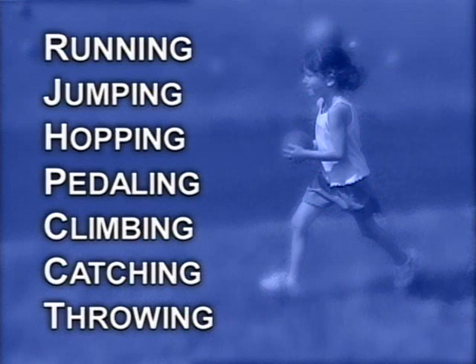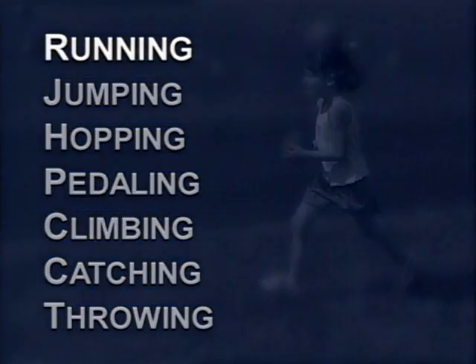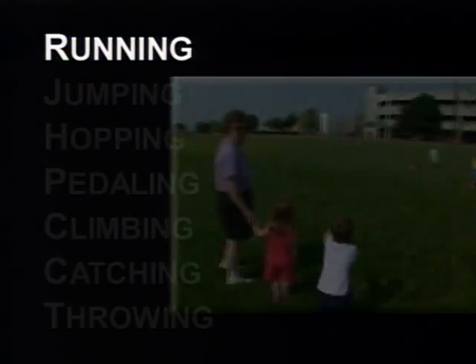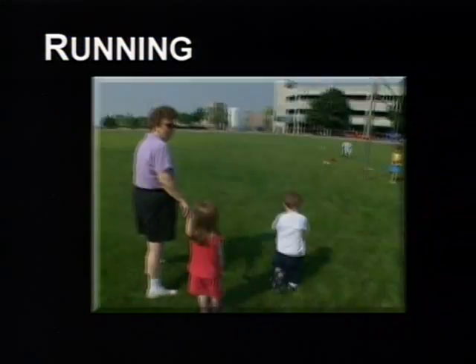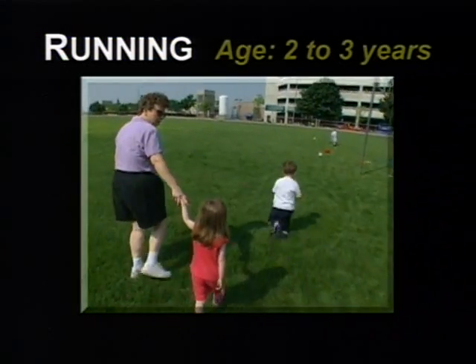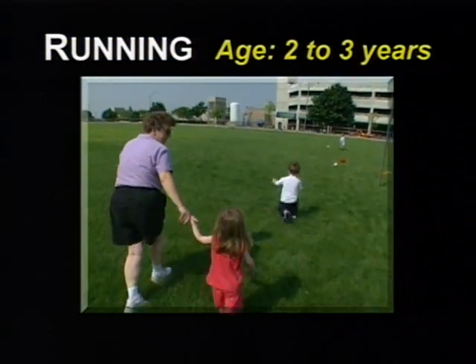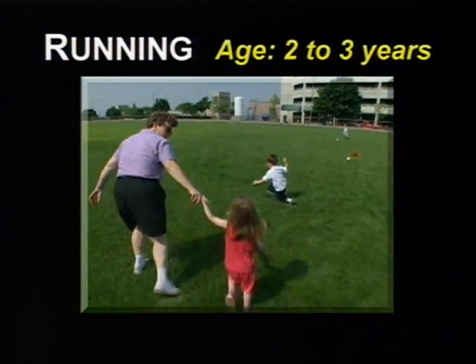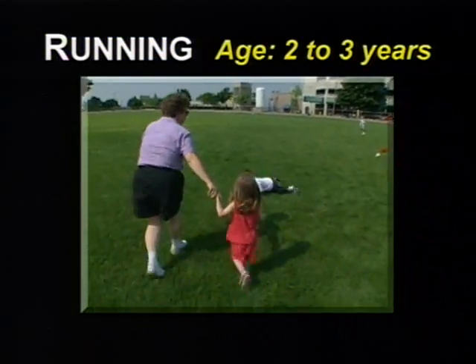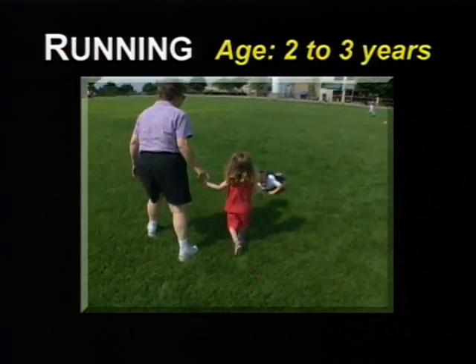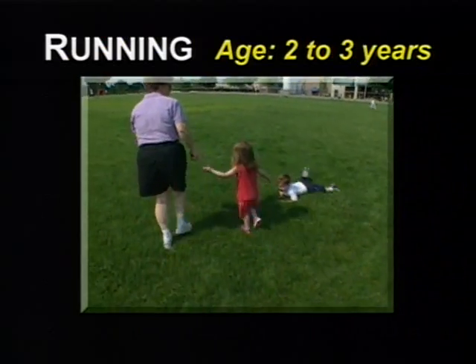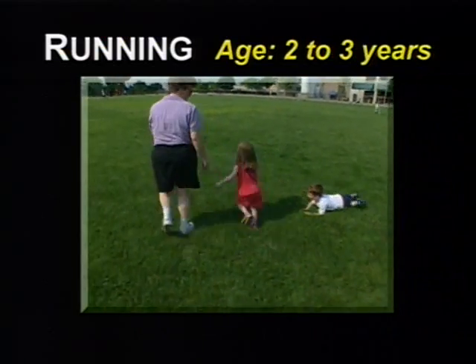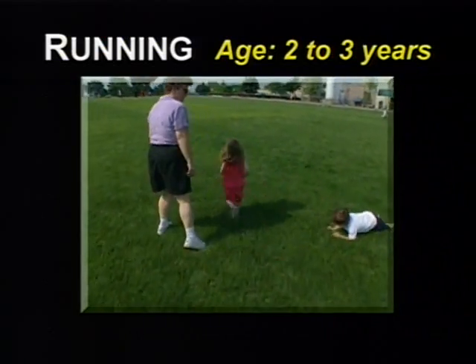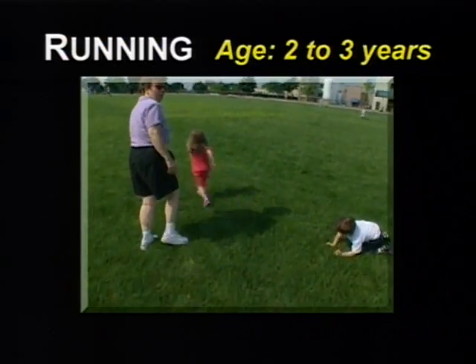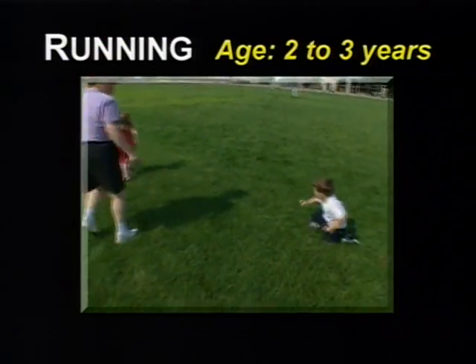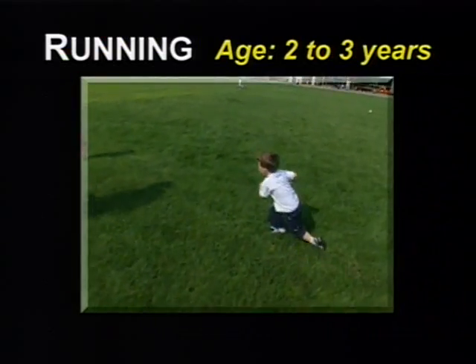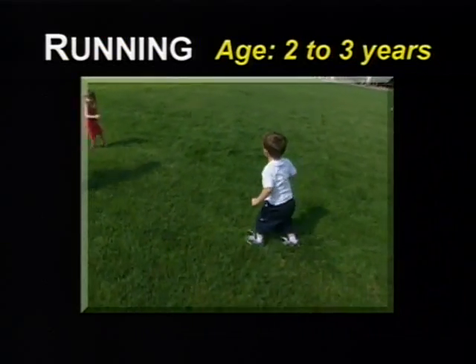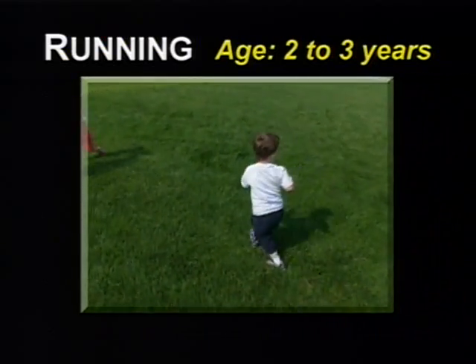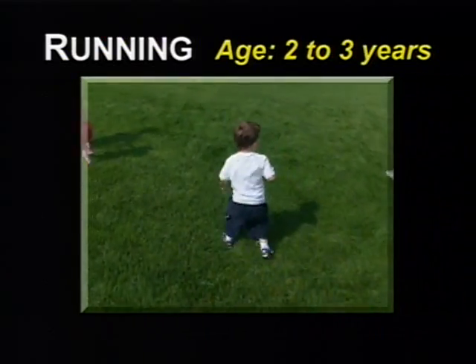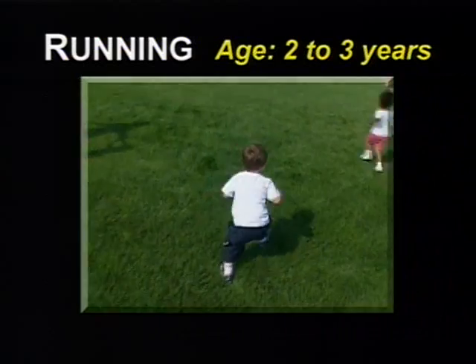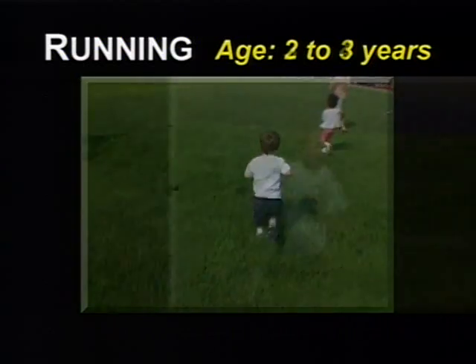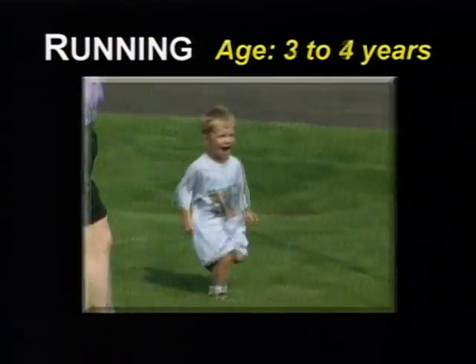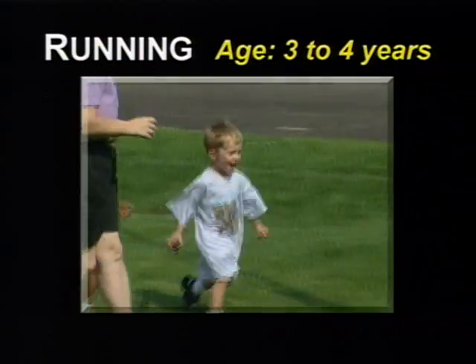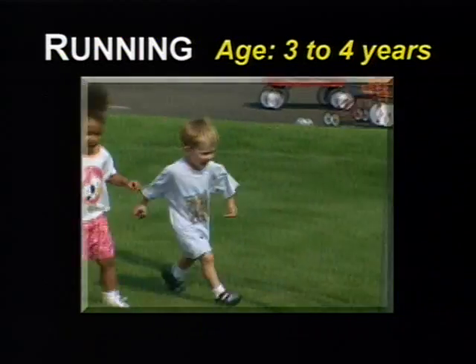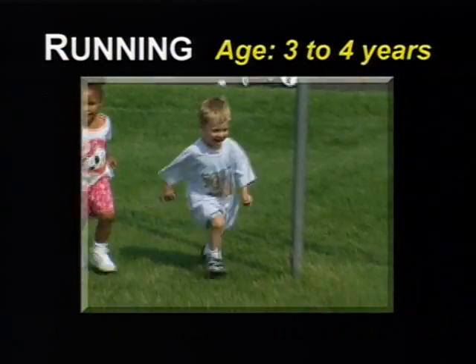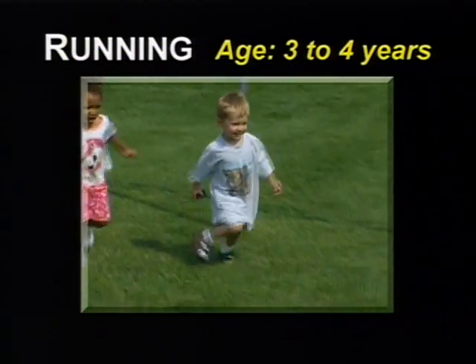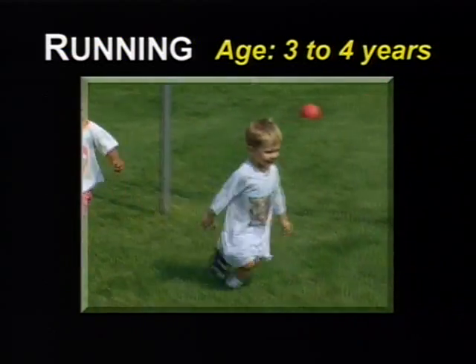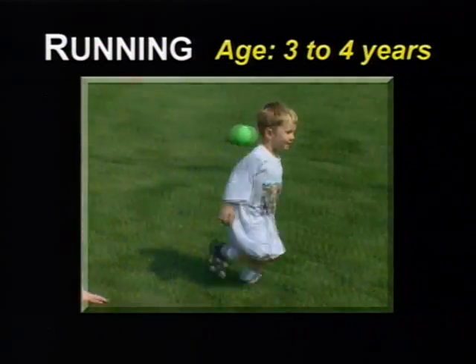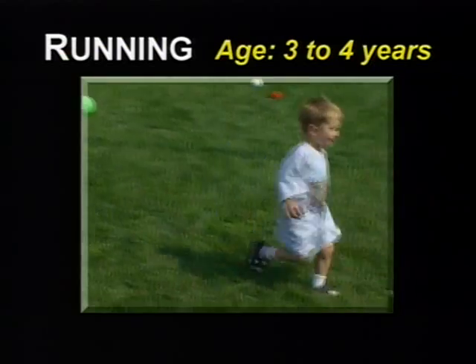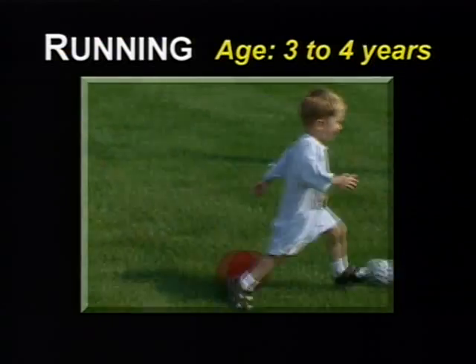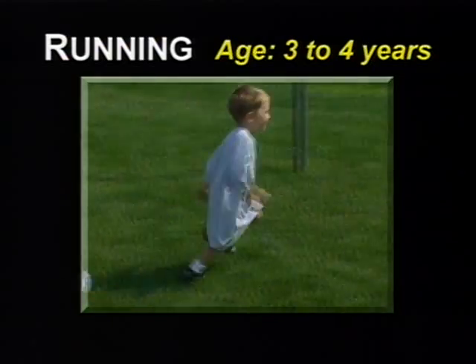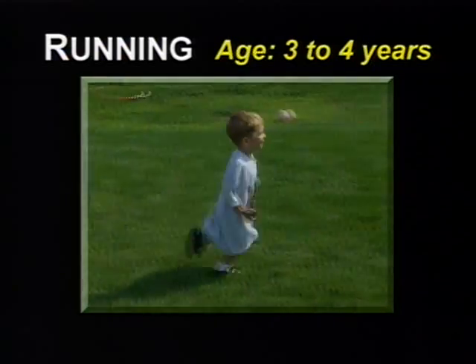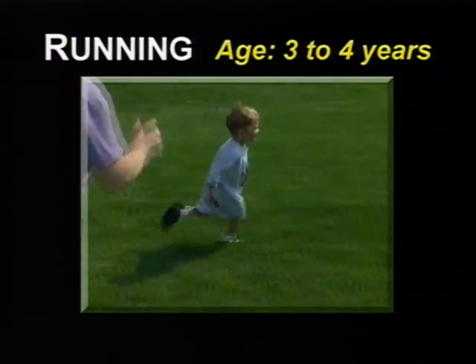For example, at two to three years, the child runs stiffly and has difficulty turning corners and stopping quickly. At three to four years, the child runs more smoothly and has more control over starting and stopping.